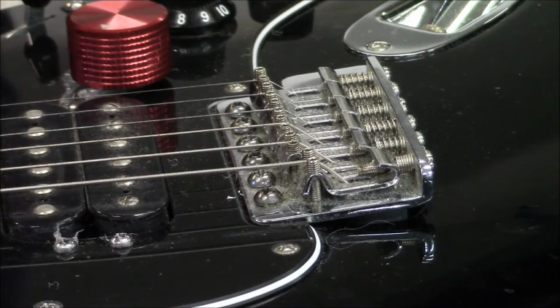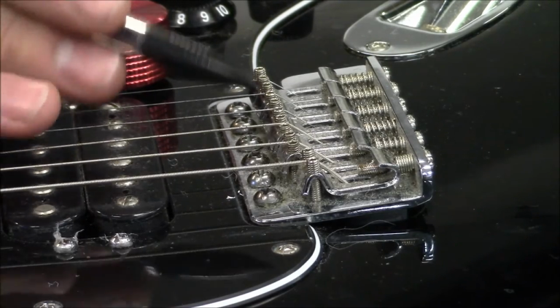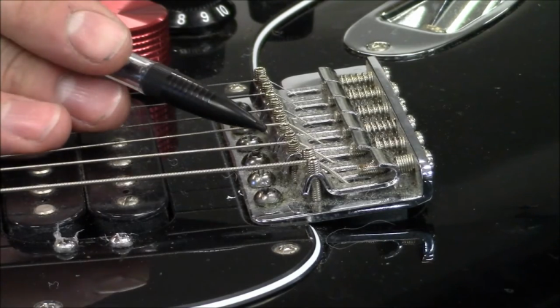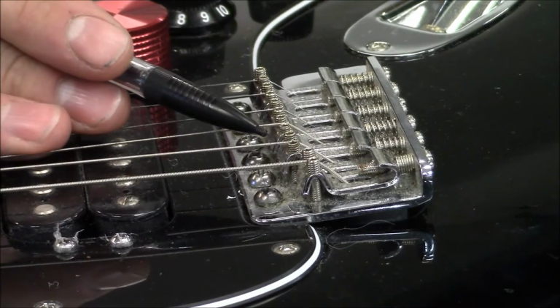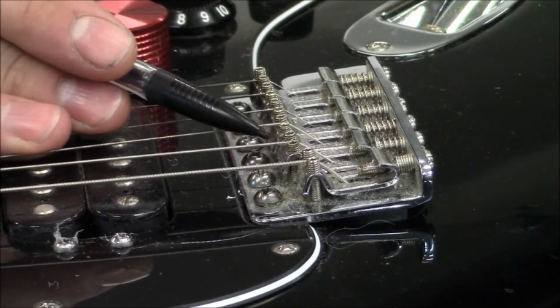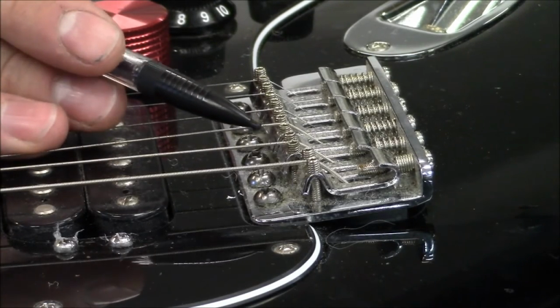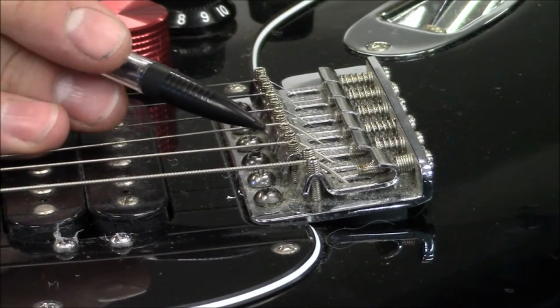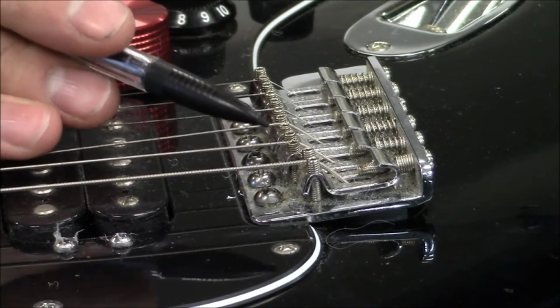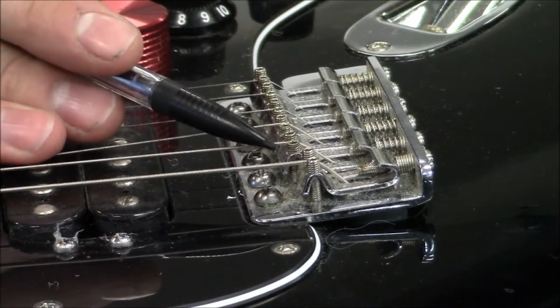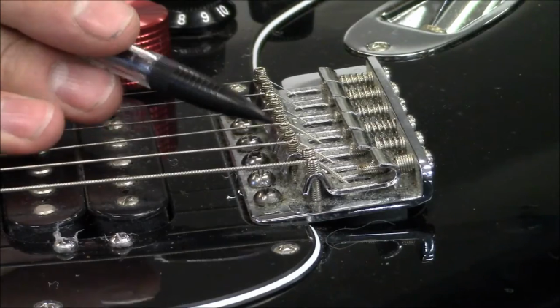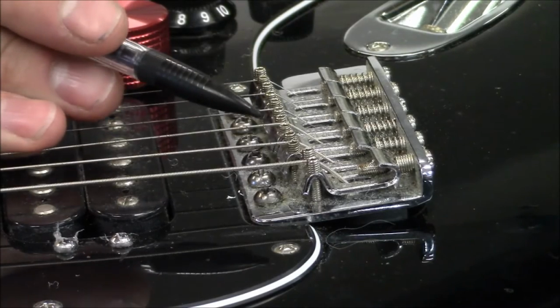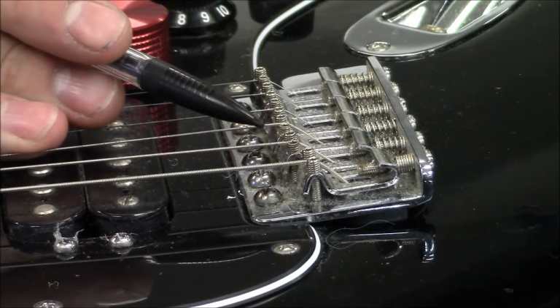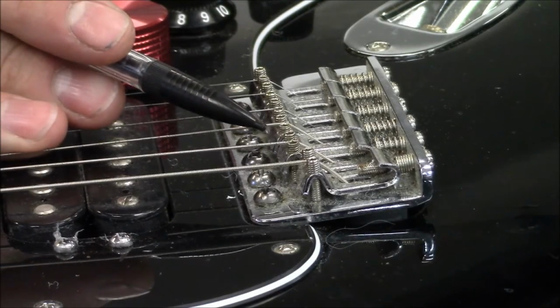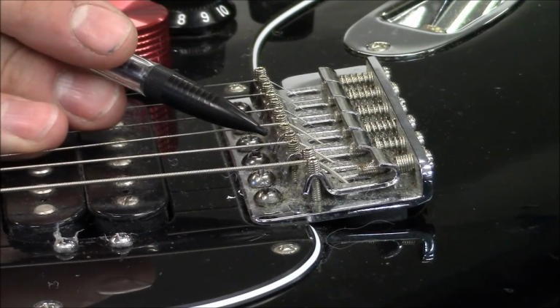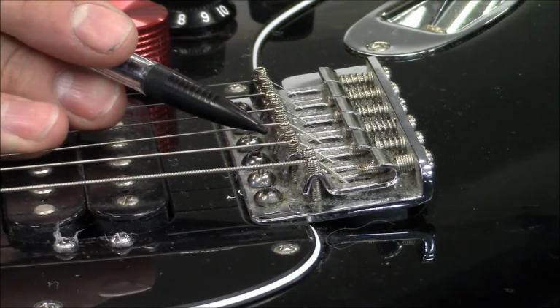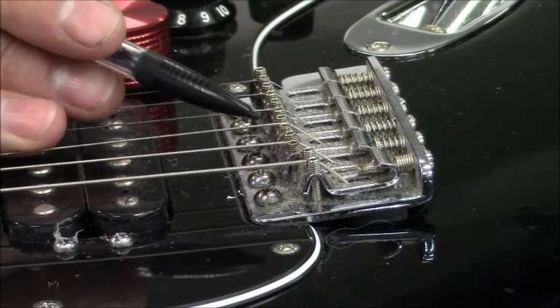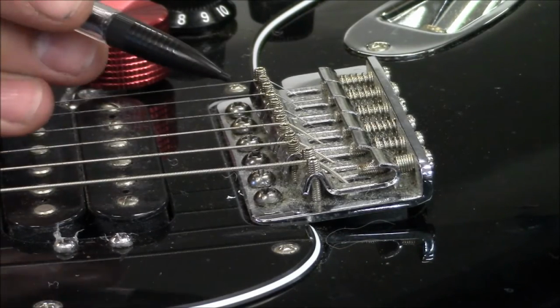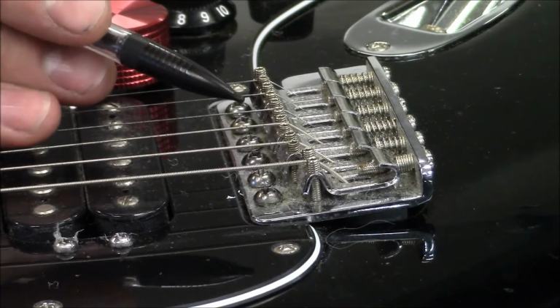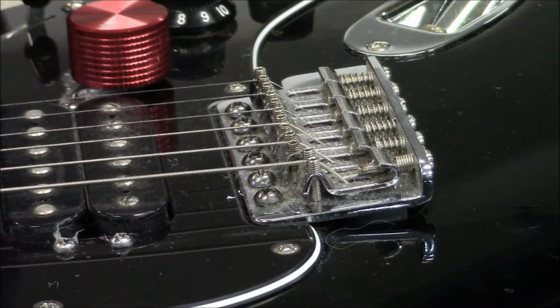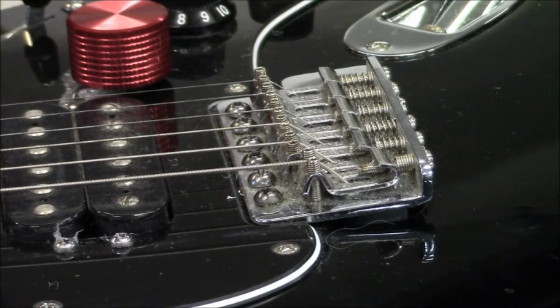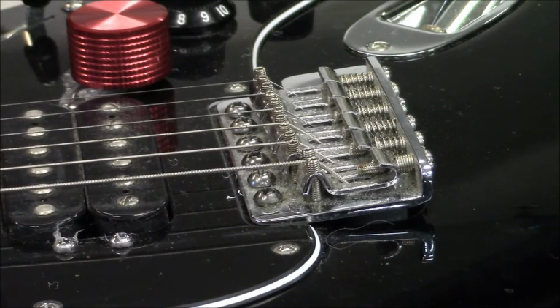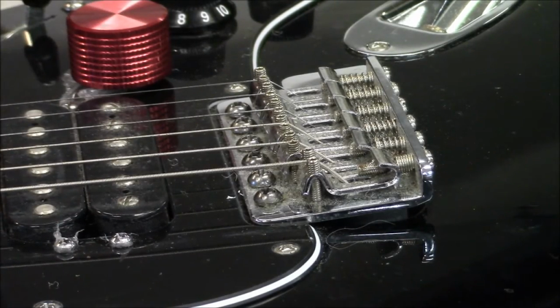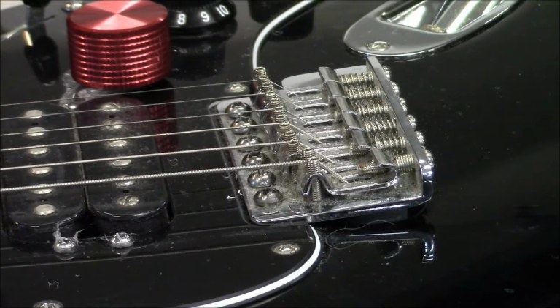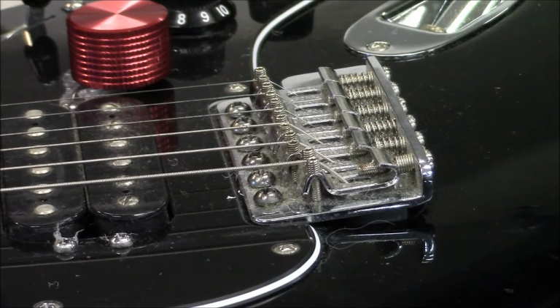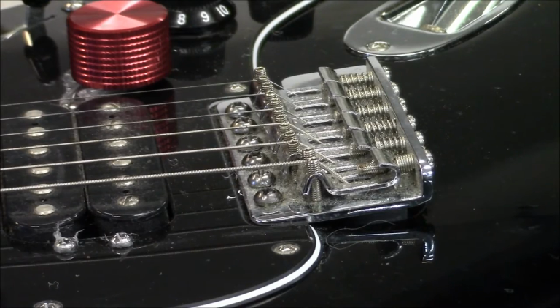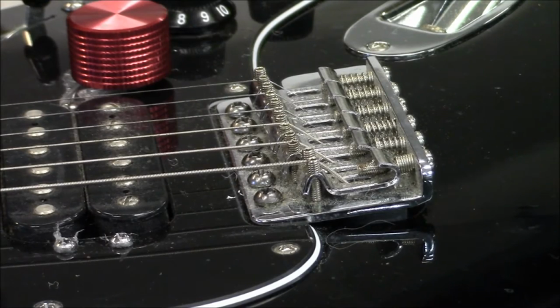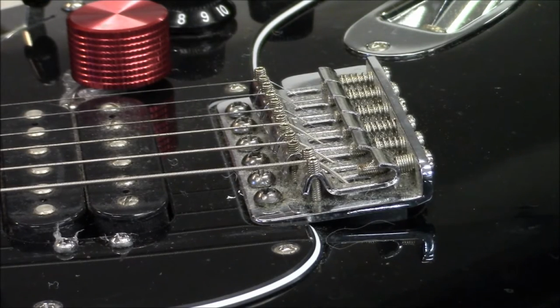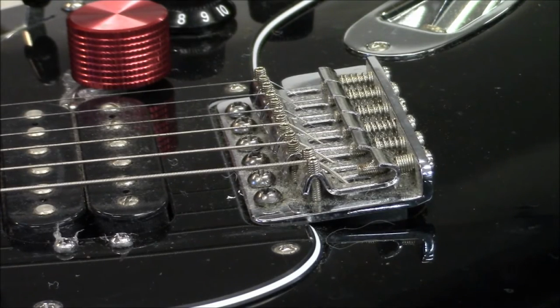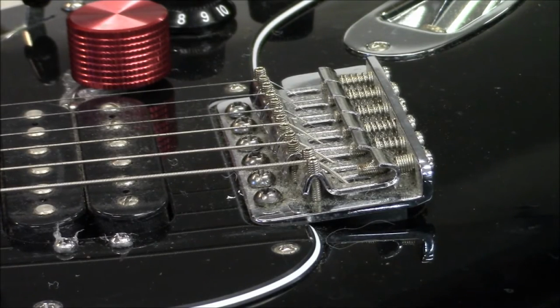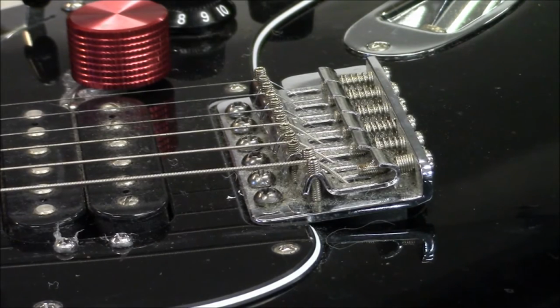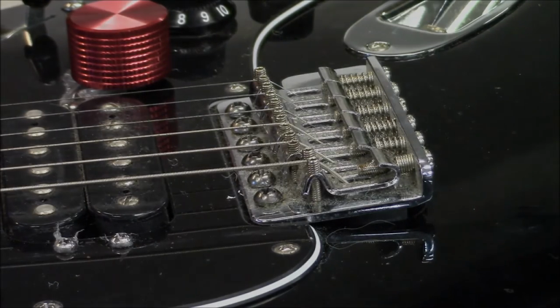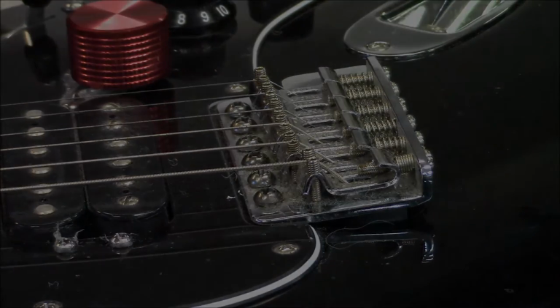You could buy aftermarket screws; however, they're difficult to track down in metric sizes and to get the proper heights would be tough. So we're going to show you how to trim them down so you have a custom fit for your tuning.